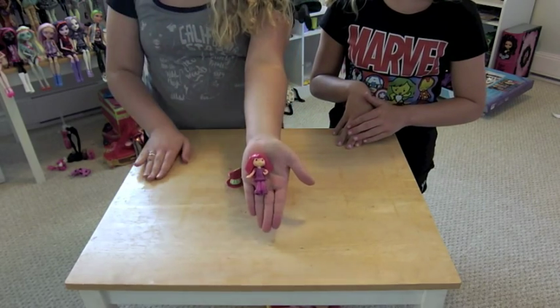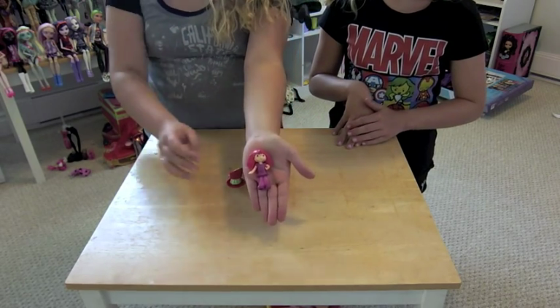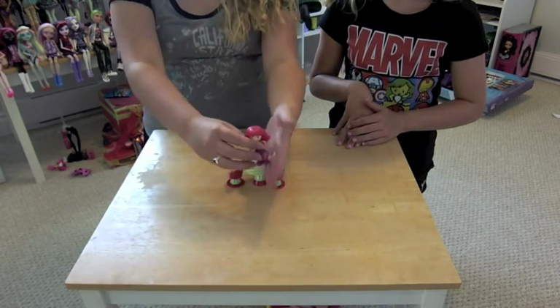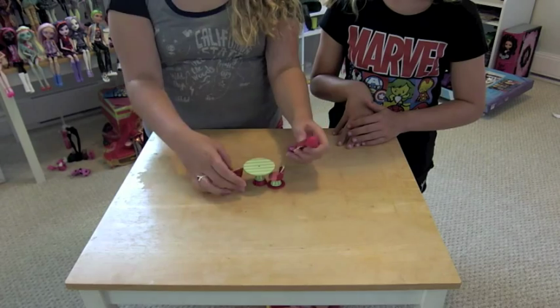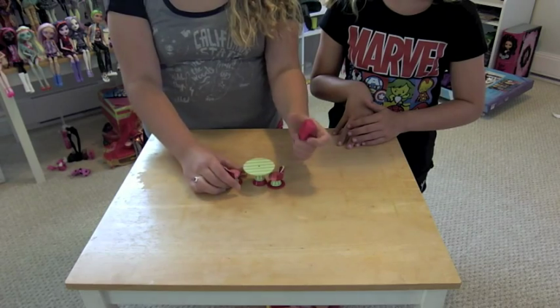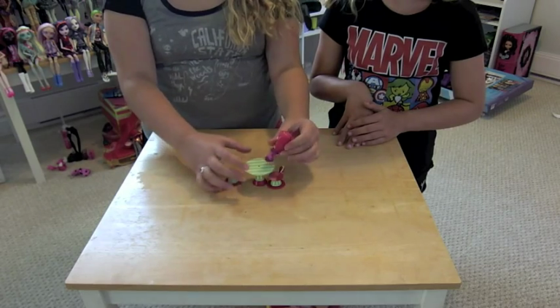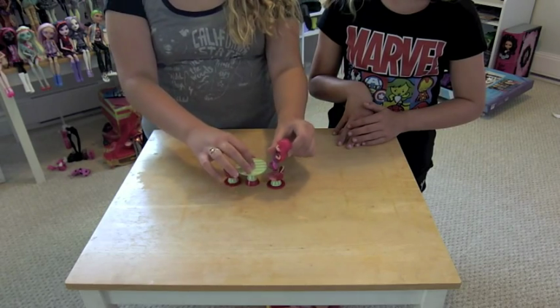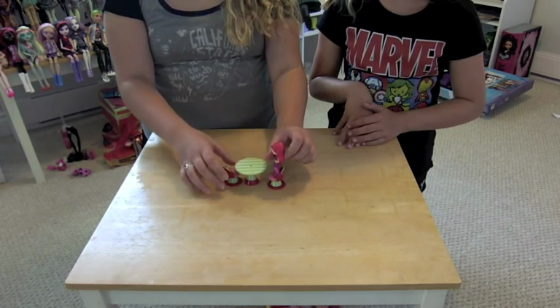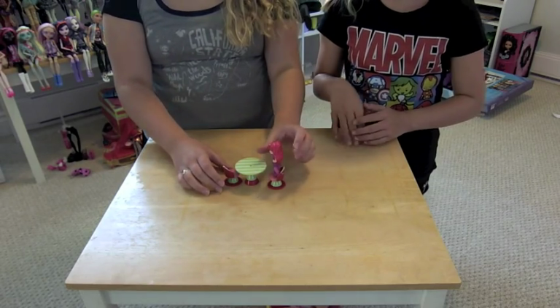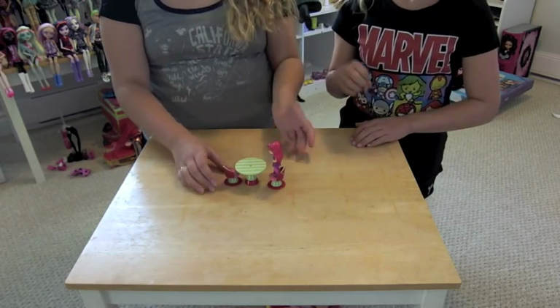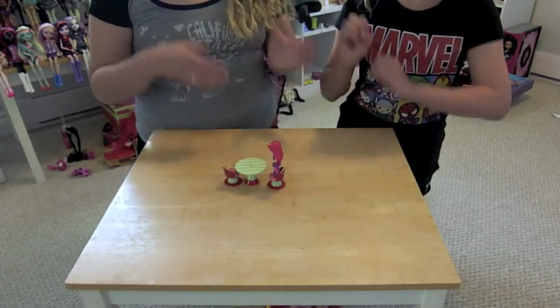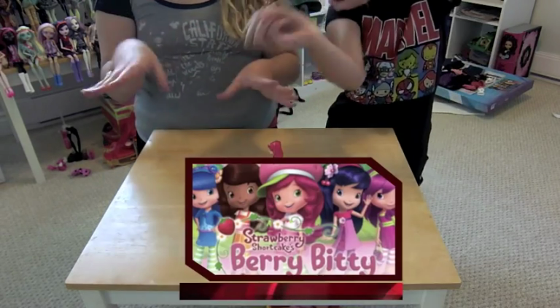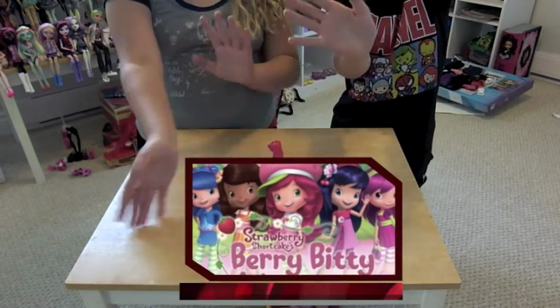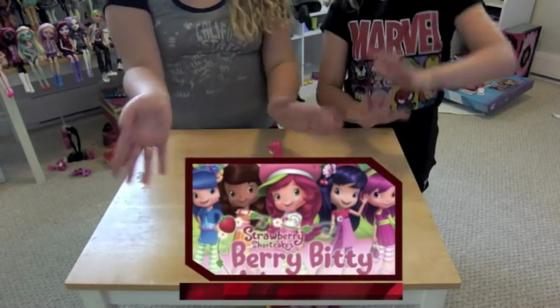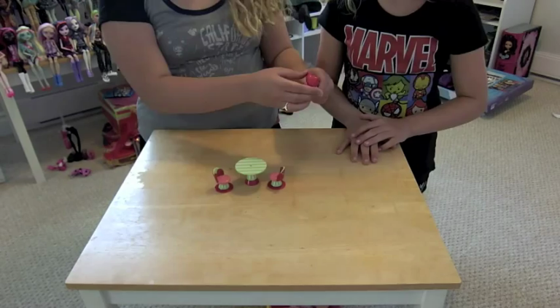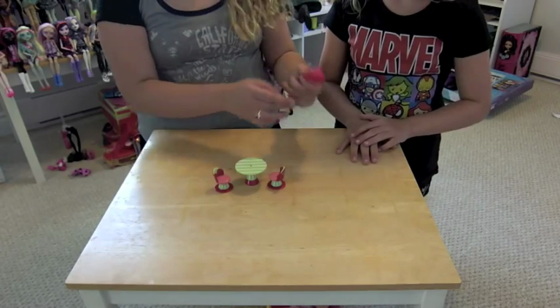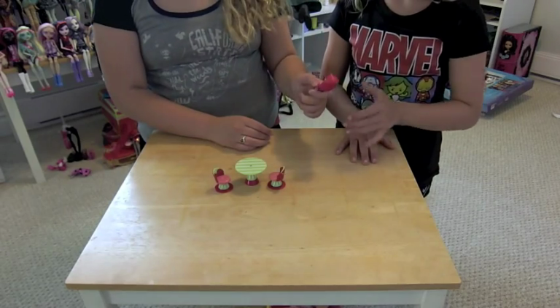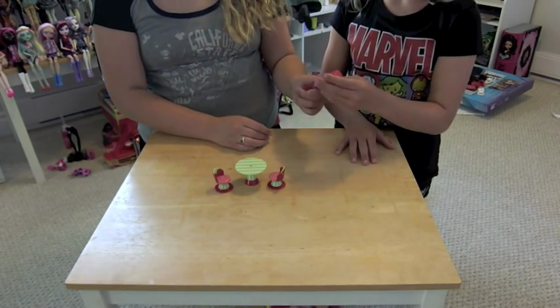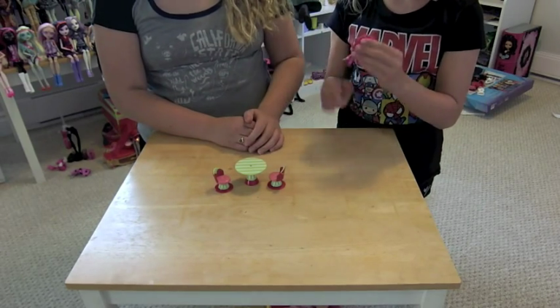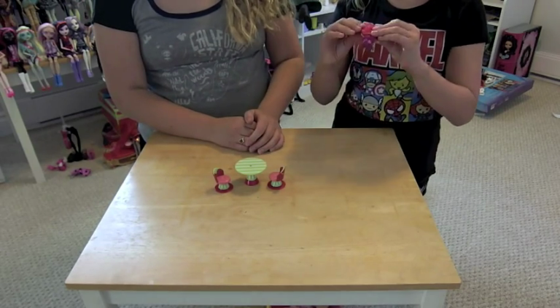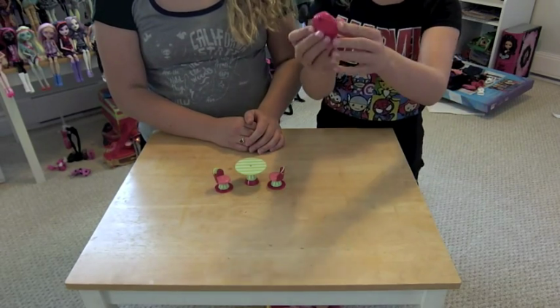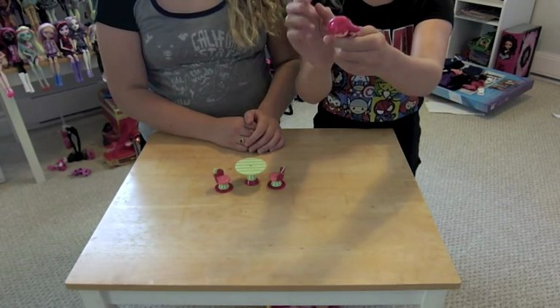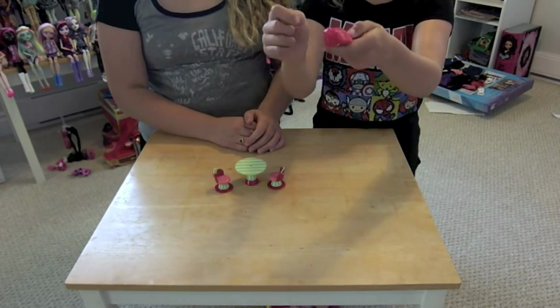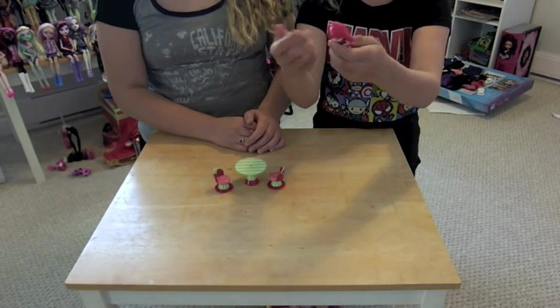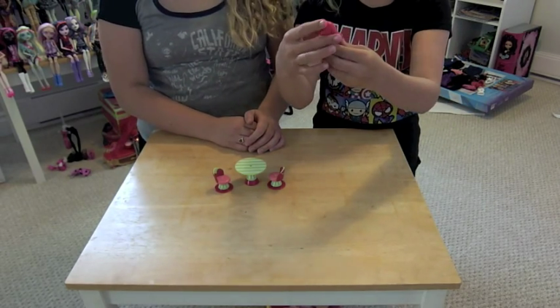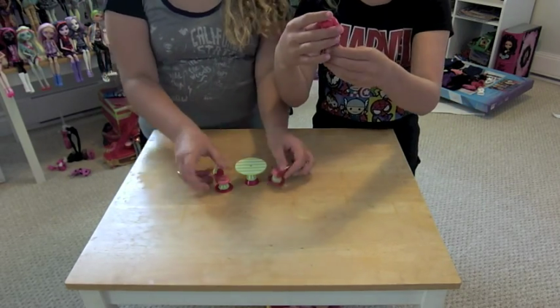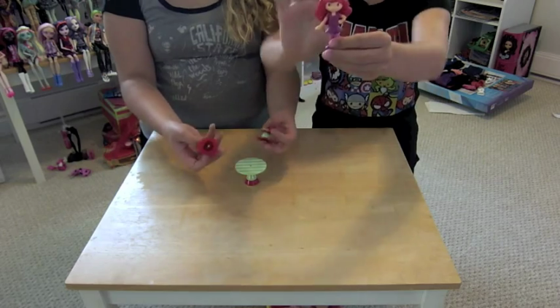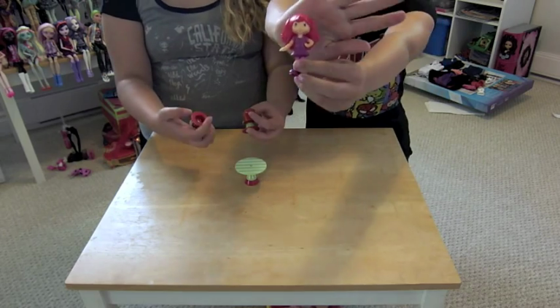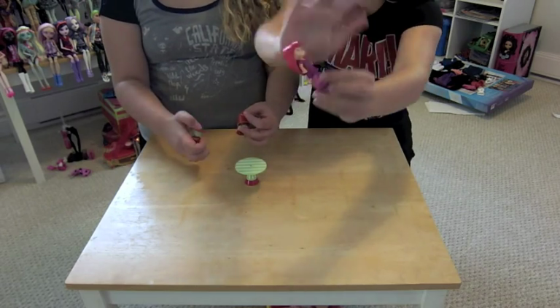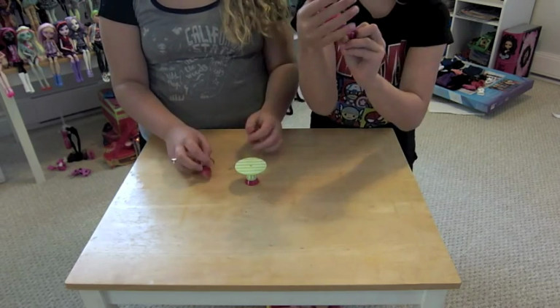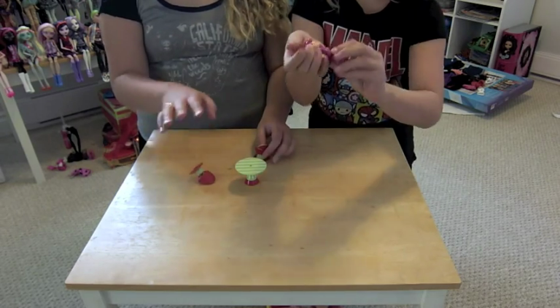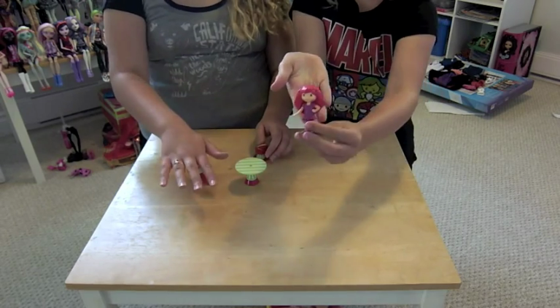So this is what they look like modernly — these are the really modern ones, and we're gonna put a picture of the TV show here. They're more plastic and the hair is completely fake. And this one is Cherry Blossom, I think.